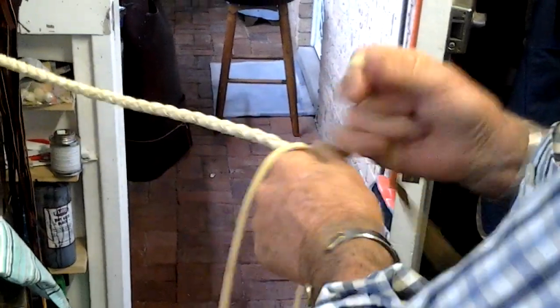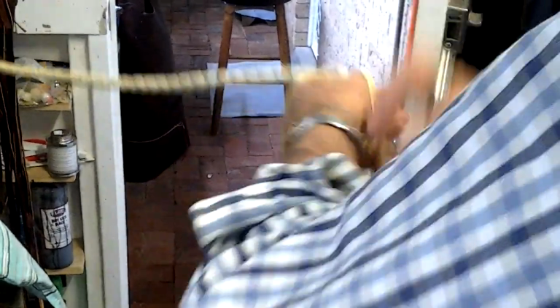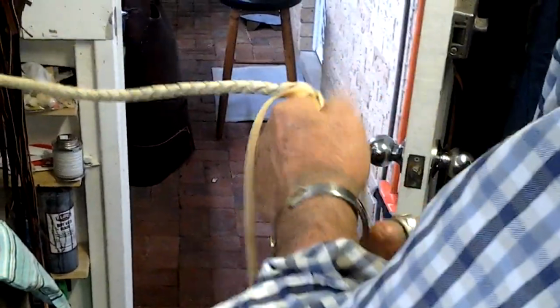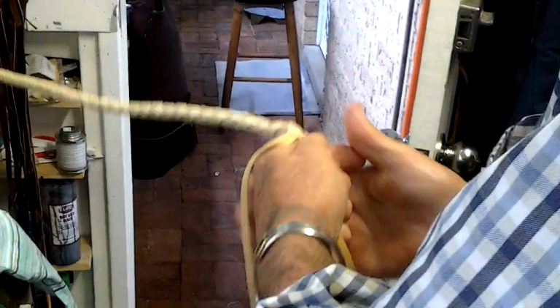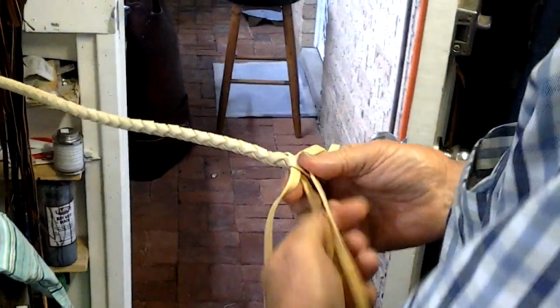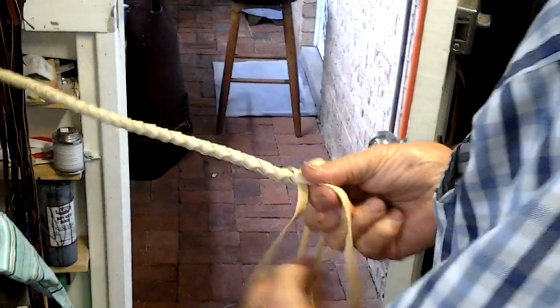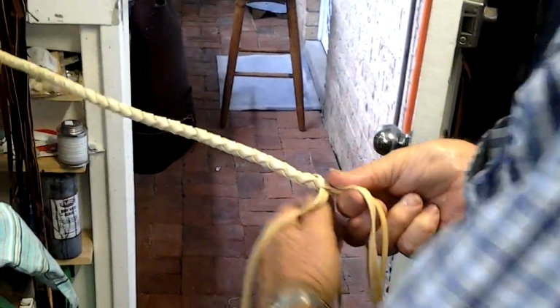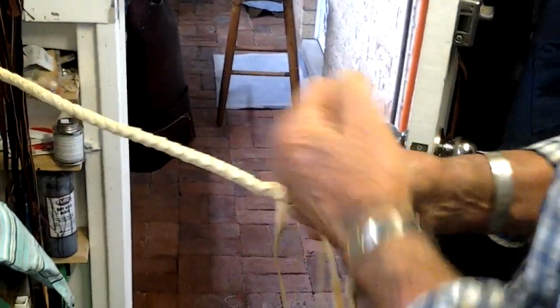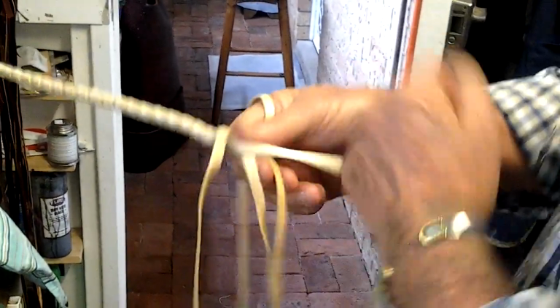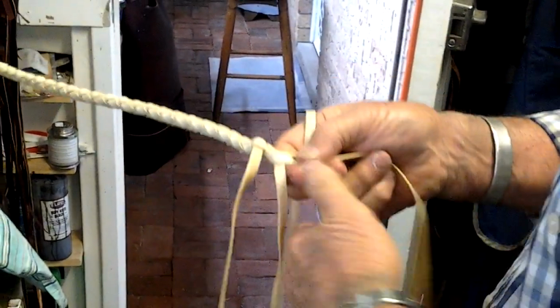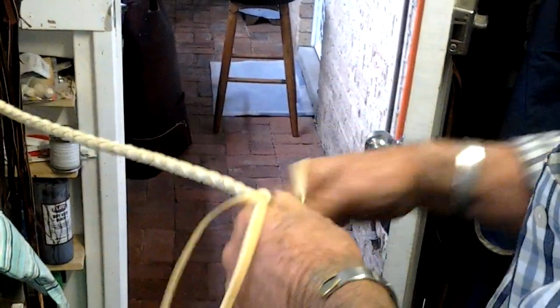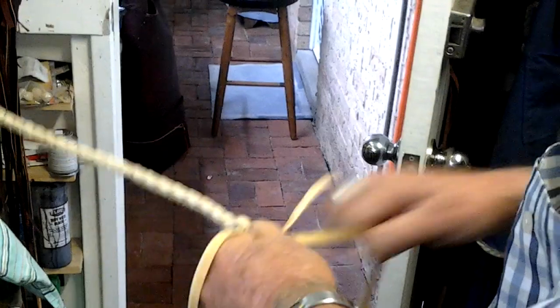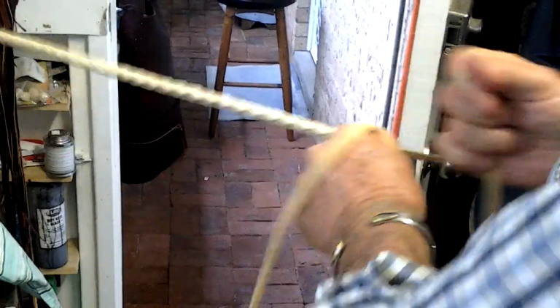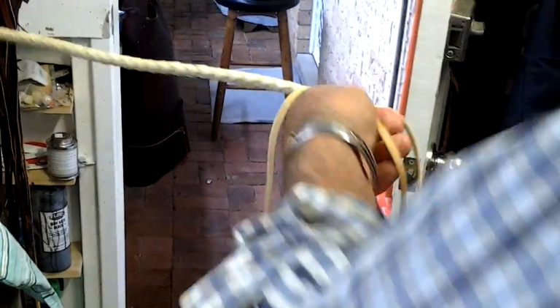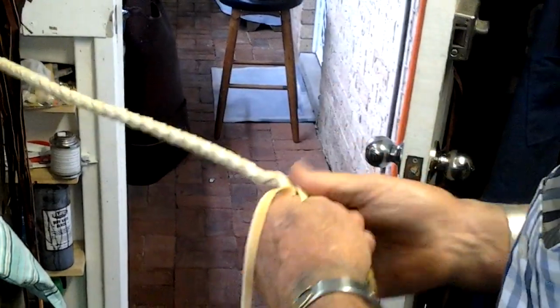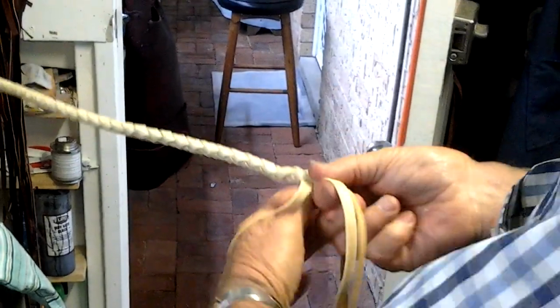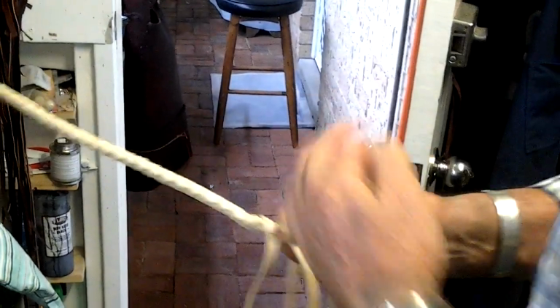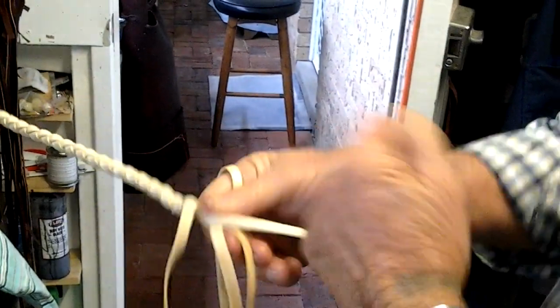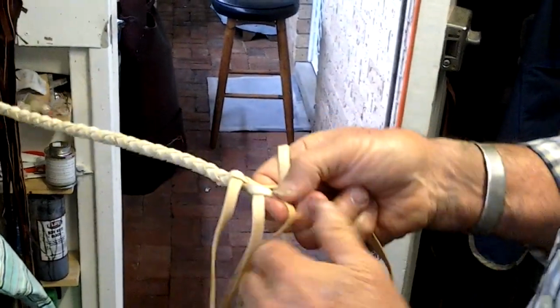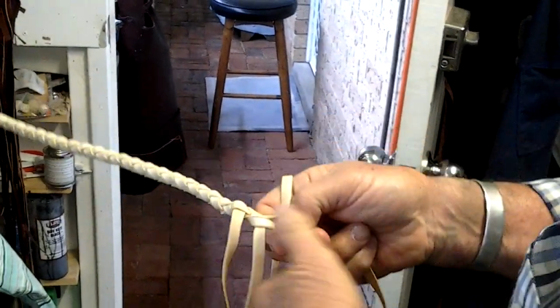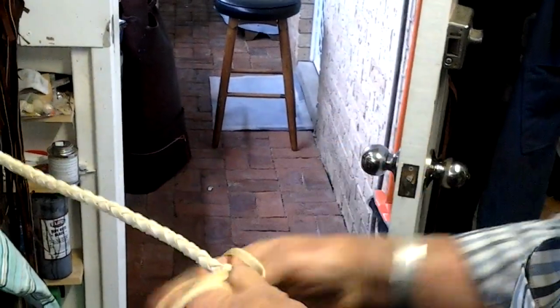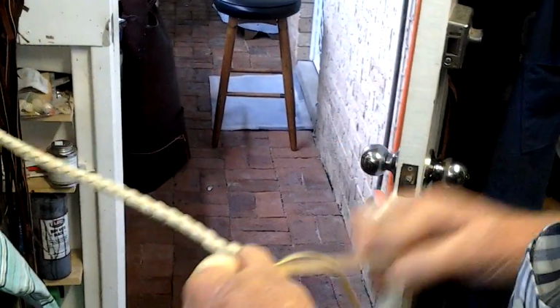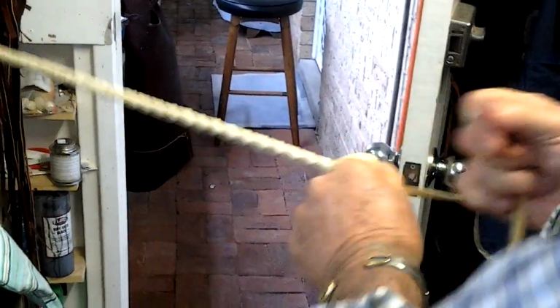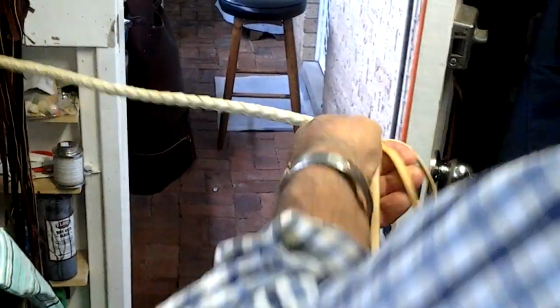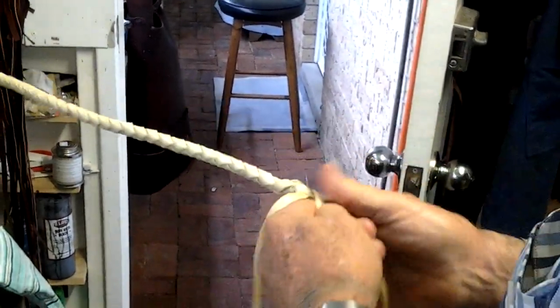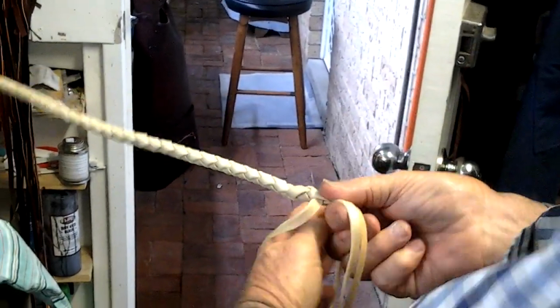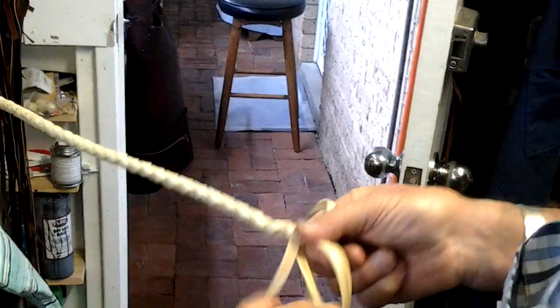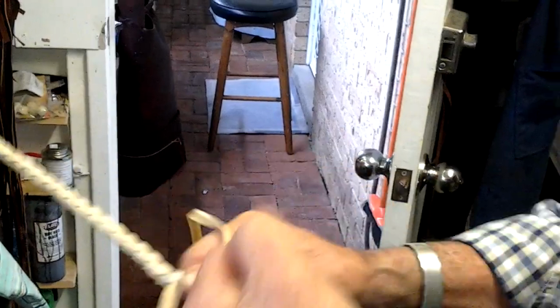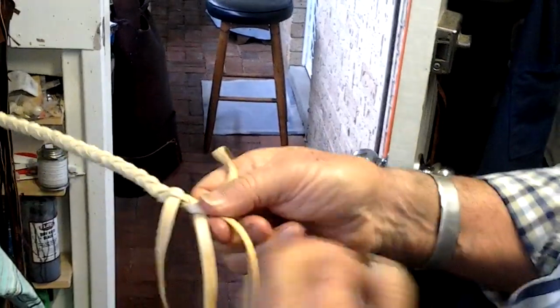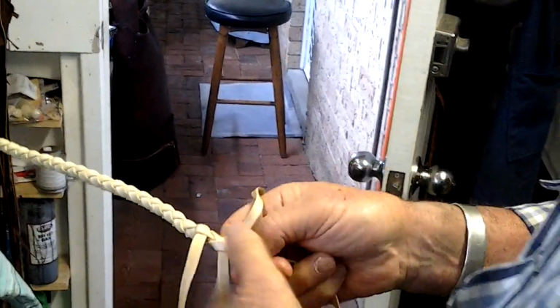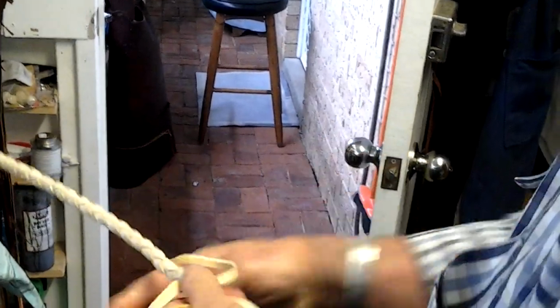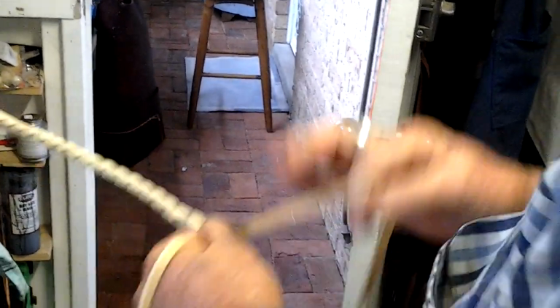Anyway, as we go down I'm sure I won't have enough time to do the whole lot of it, but you get the idea. And what I'll do with that when I've finished, I'll put the fall on it.